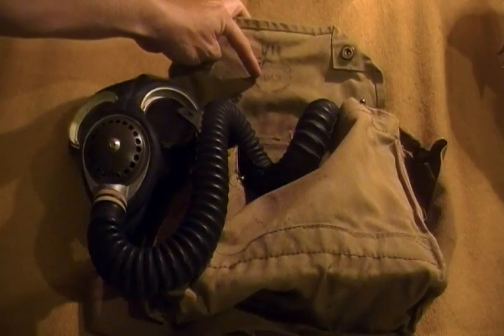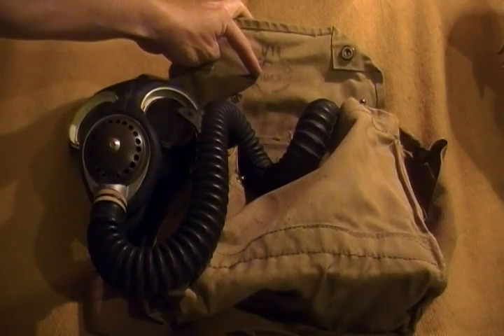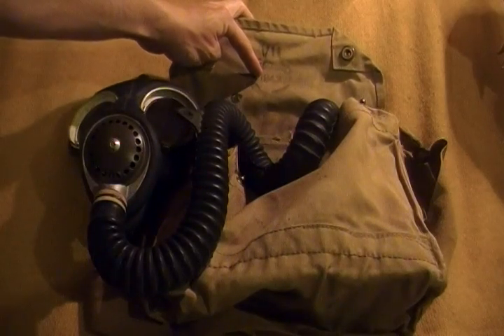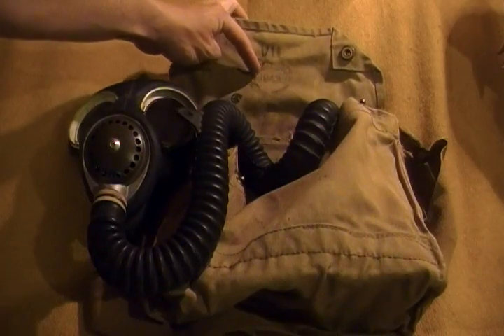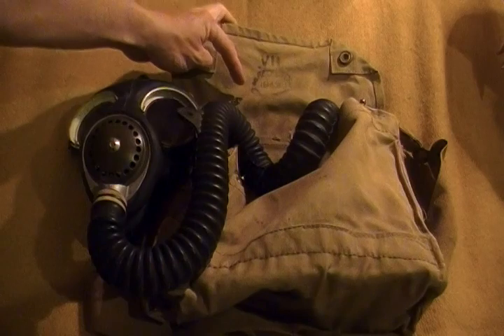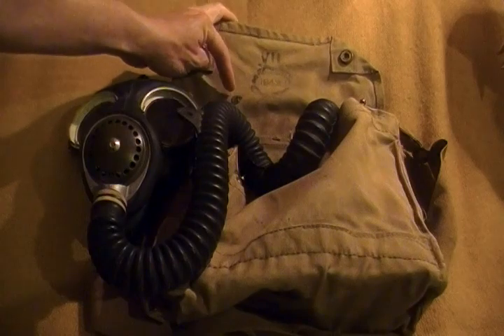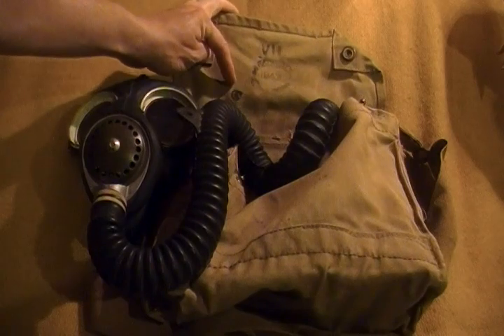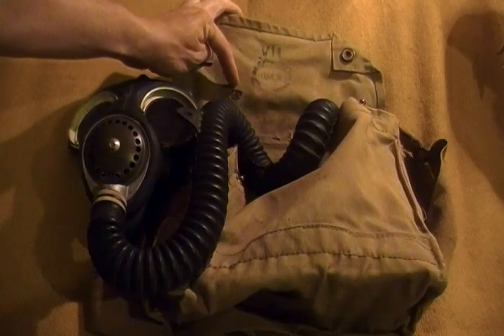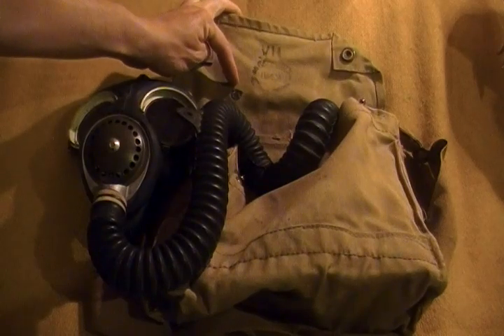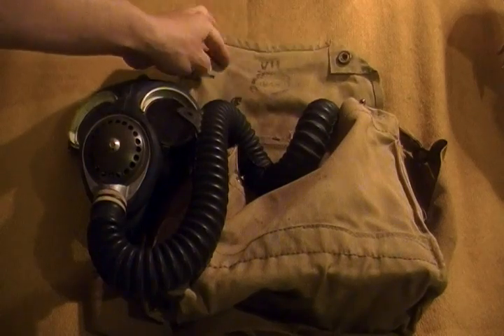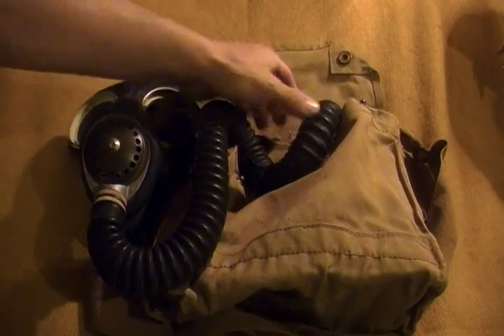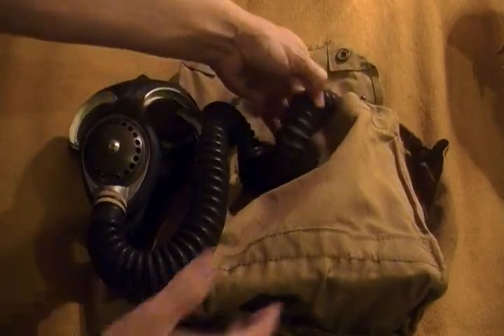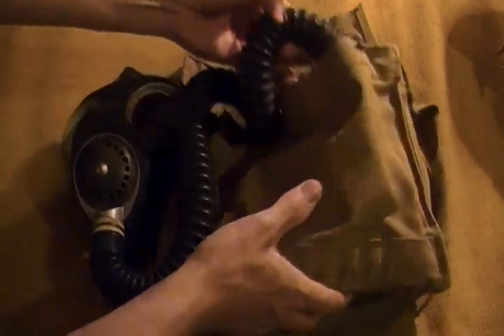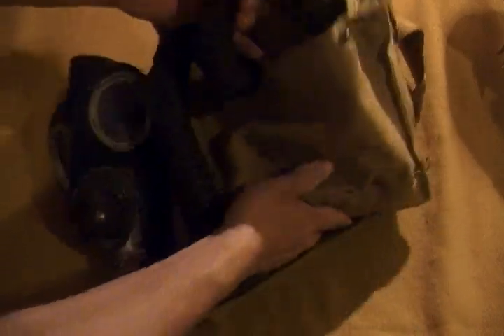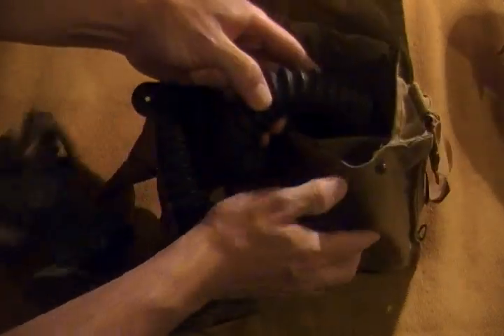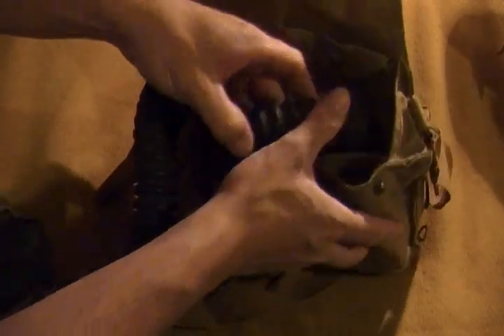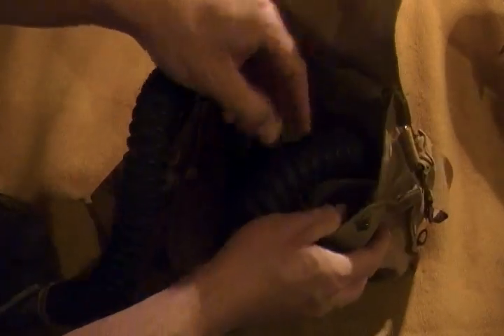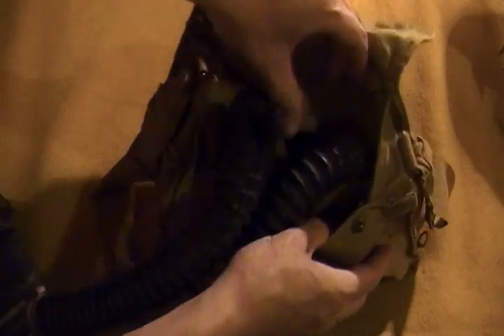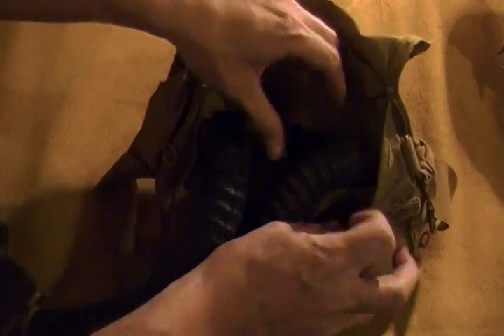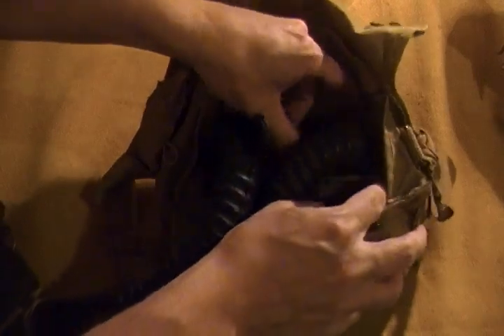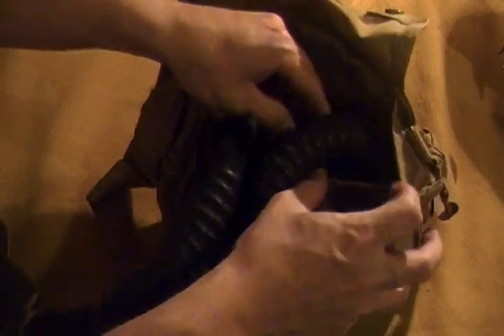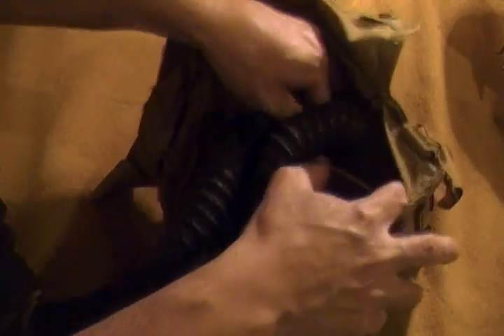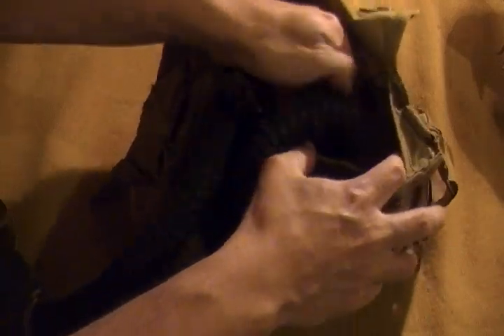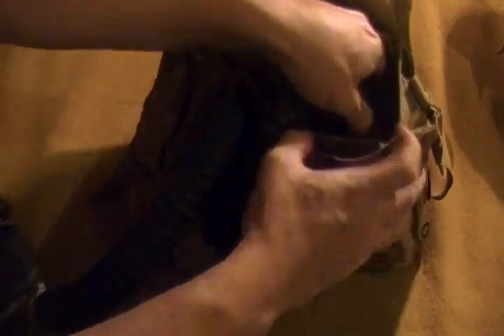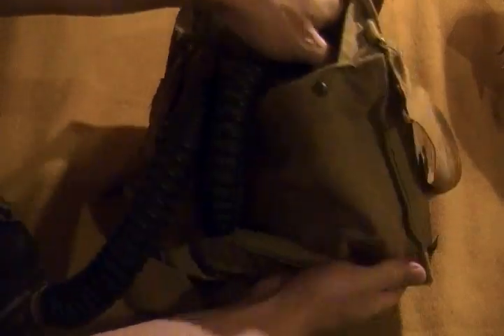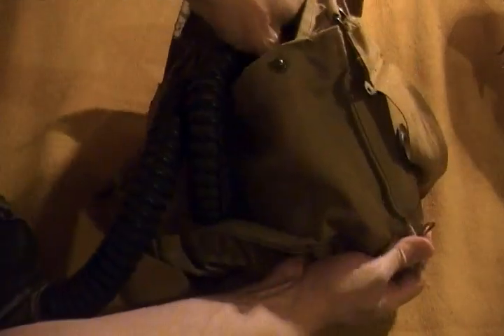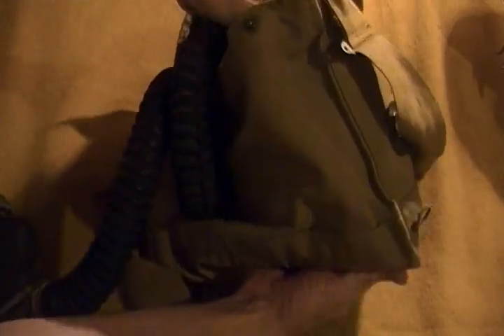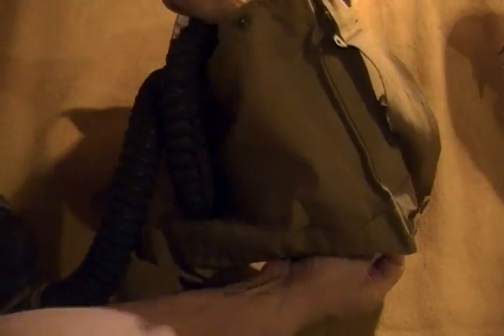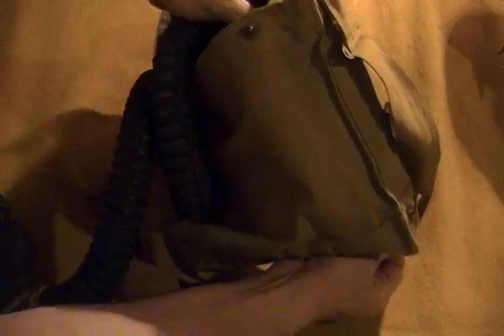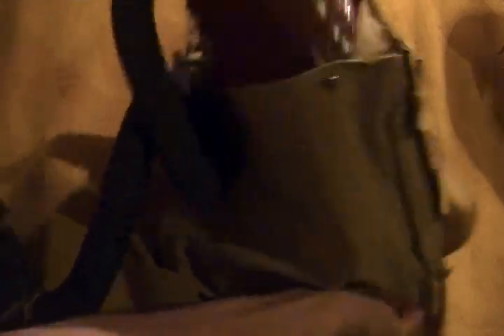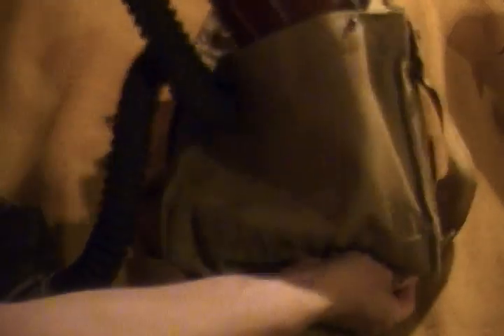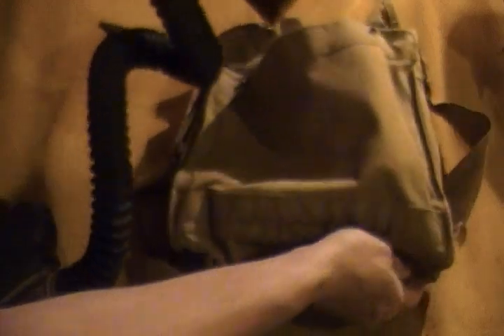Again dated 1942, Canadian marked with a C broad arrow. Inside the actual pouch you normally have the gas canister or the filter.